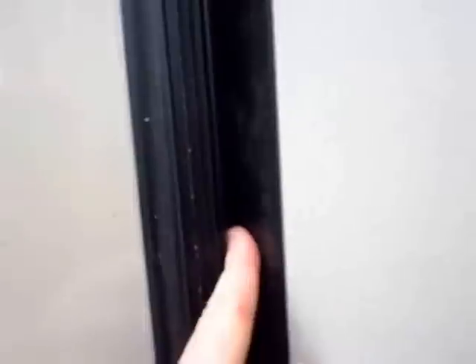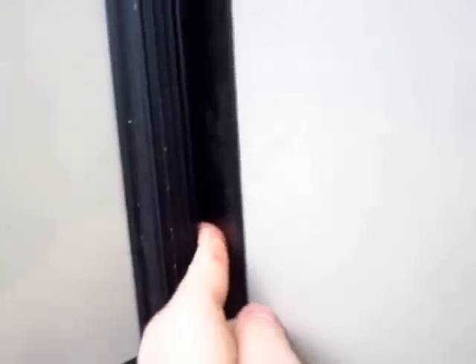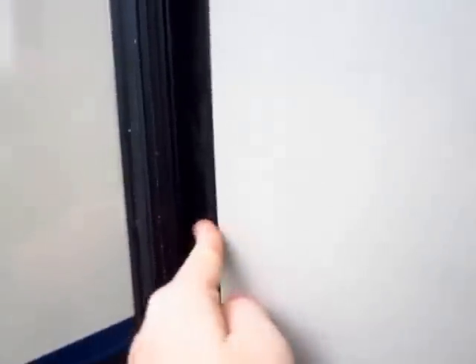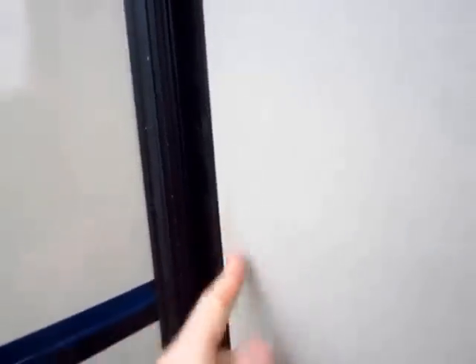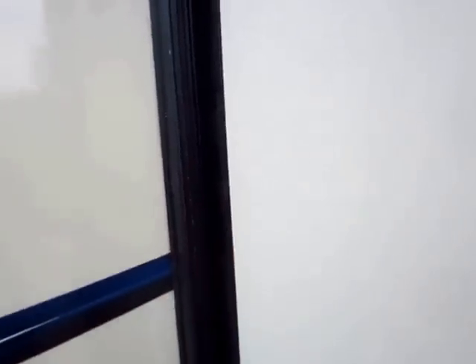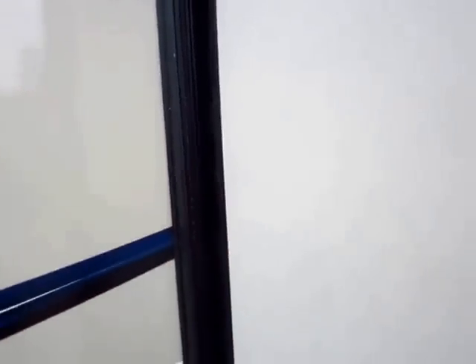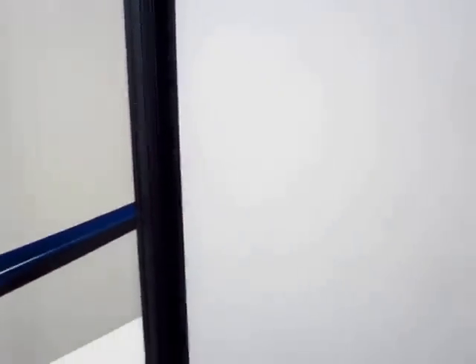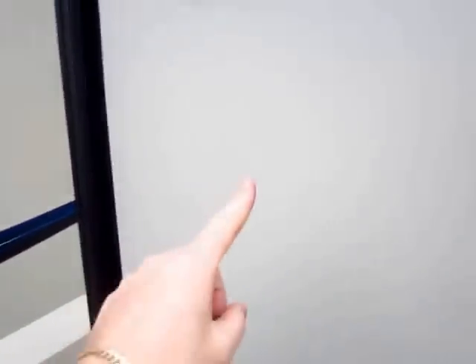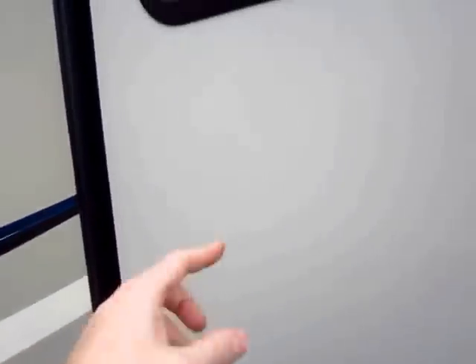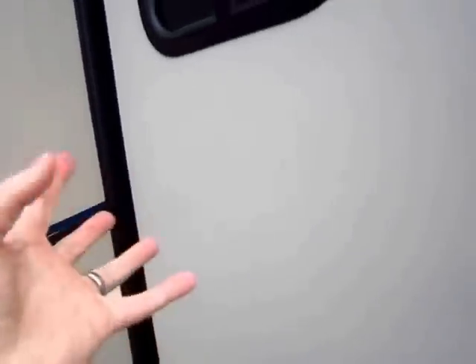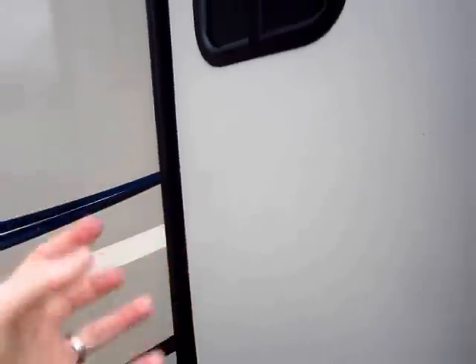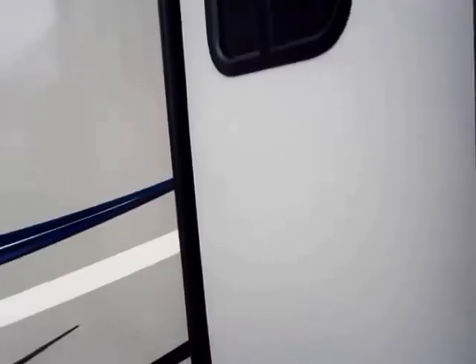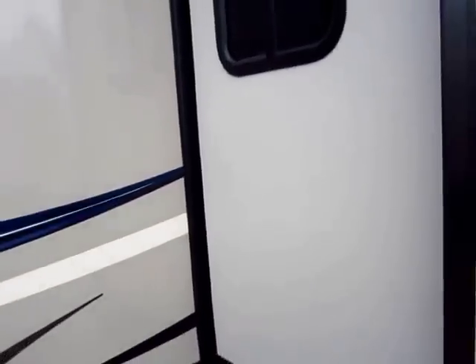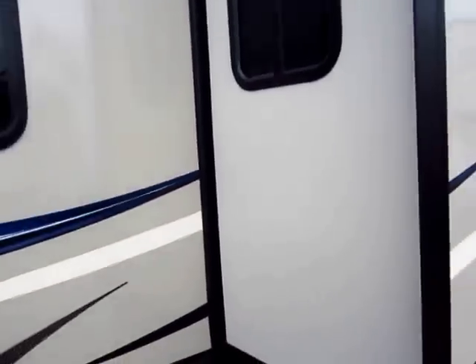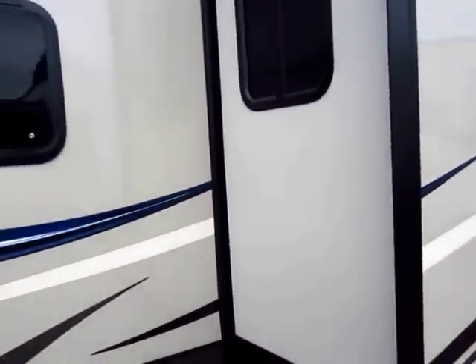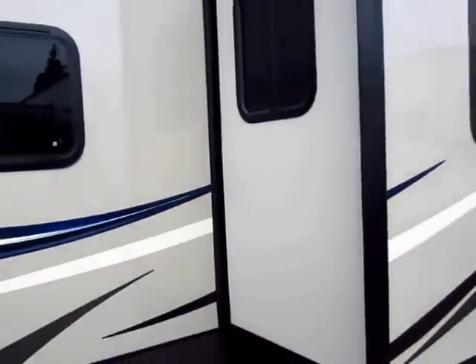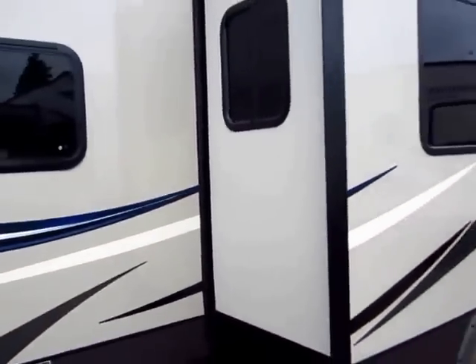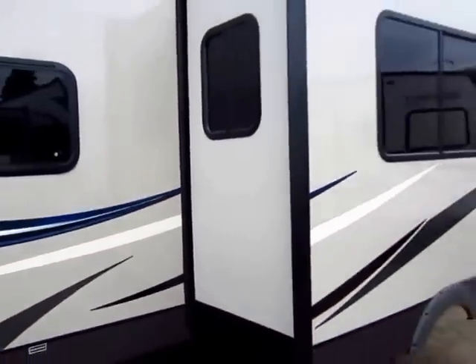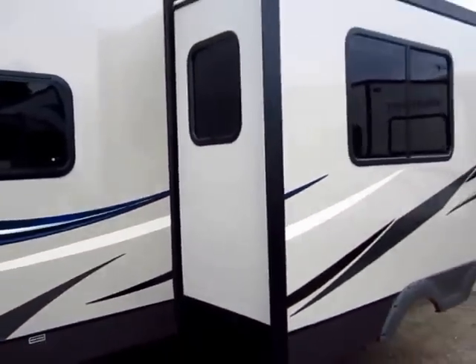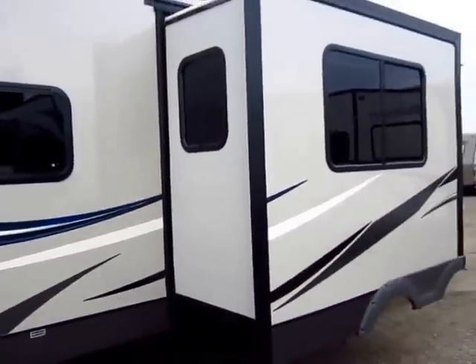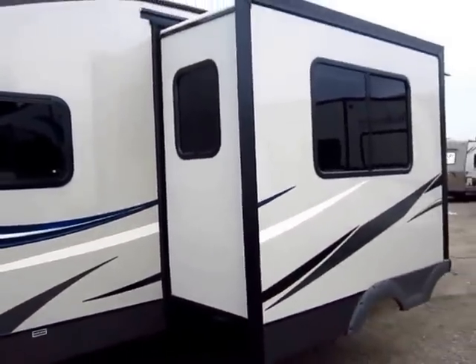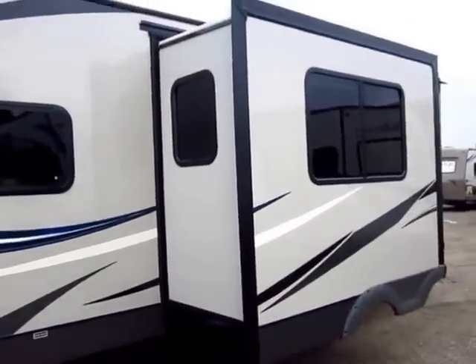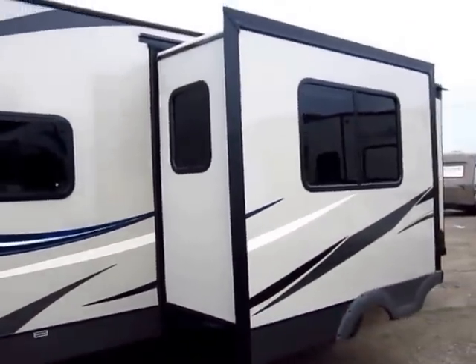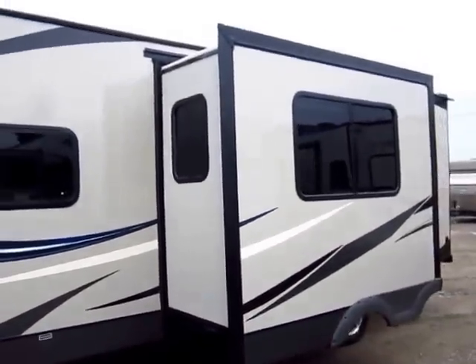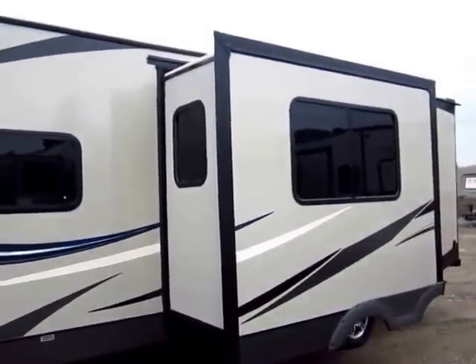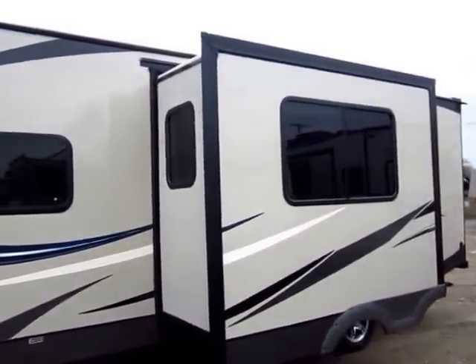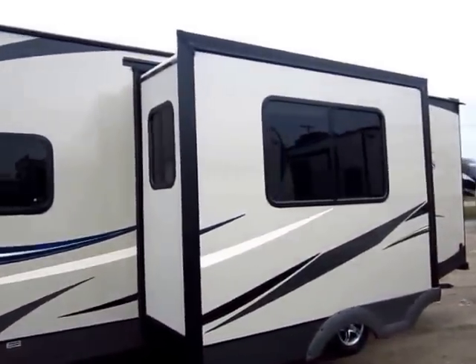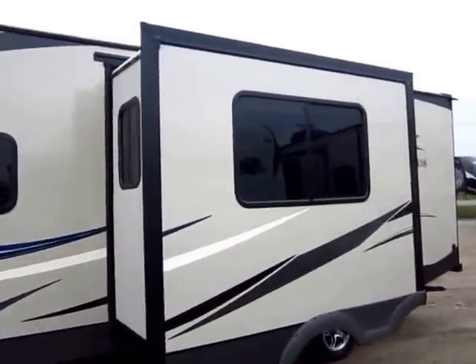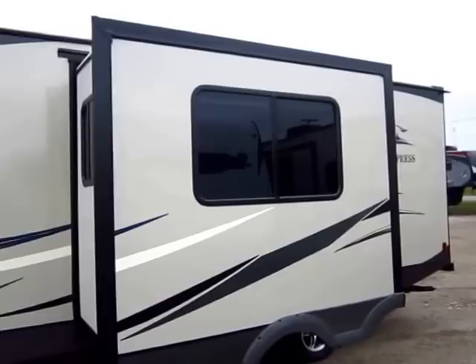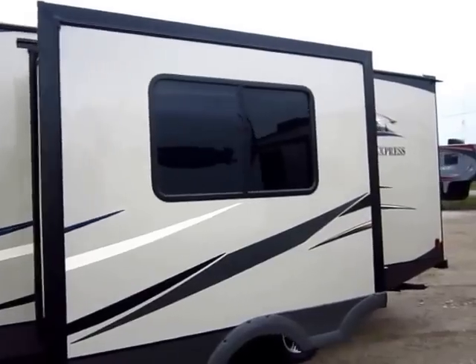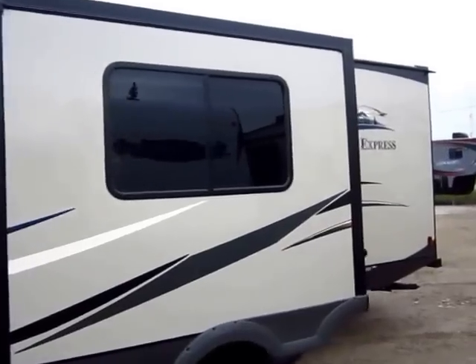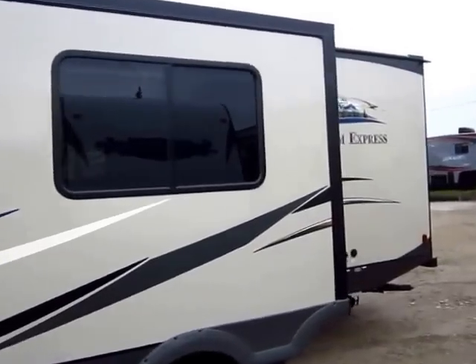Look at how taut the seal is here. This seal is pulled all the way out flat flush. This rougher skin pulls that seal, so you don't get one of those seal half-open, half-closed situations, and you don't create a leak in a camper that actually should have no leaks.